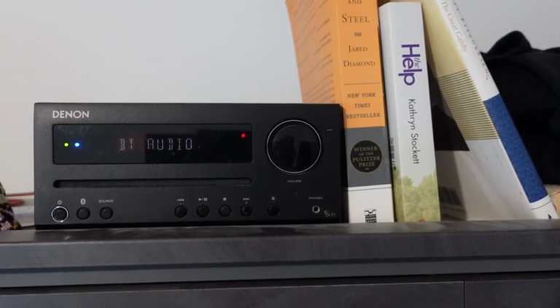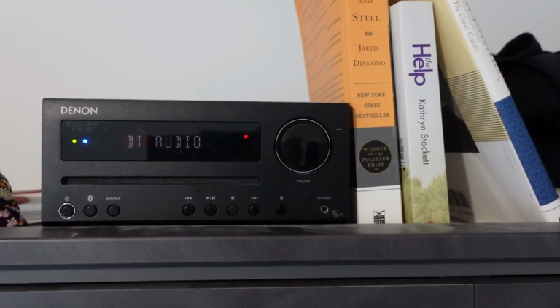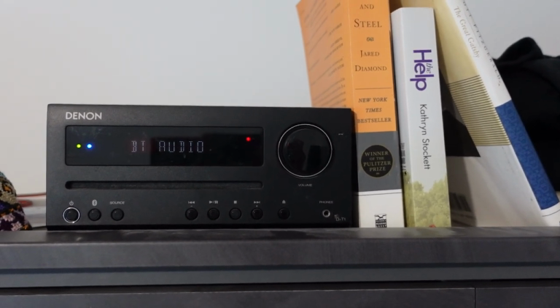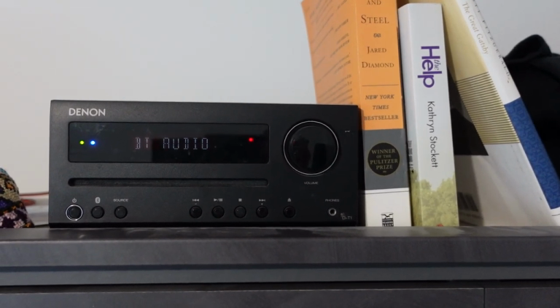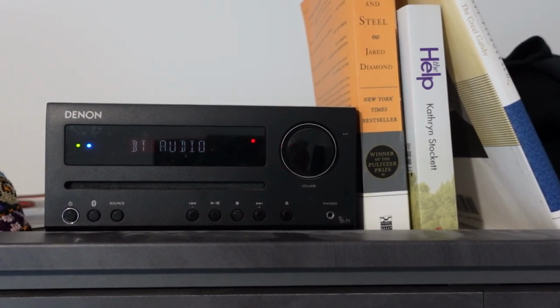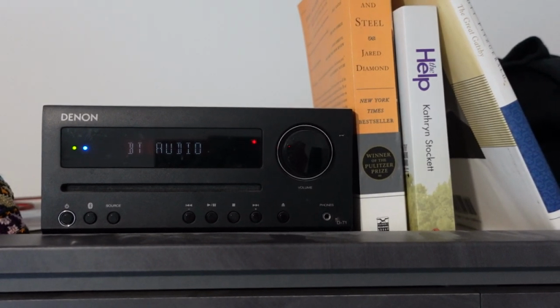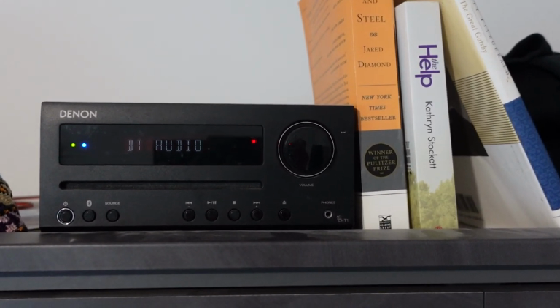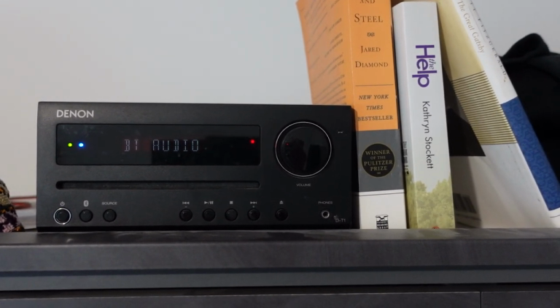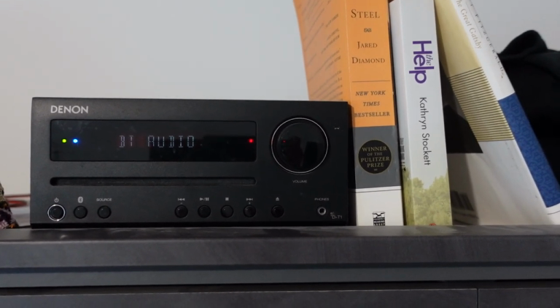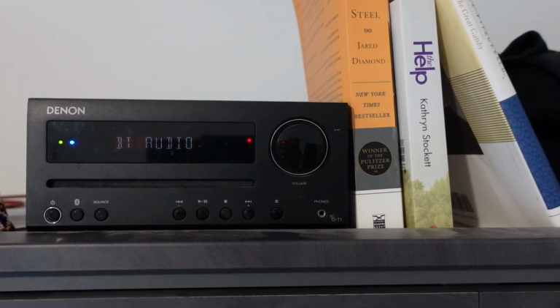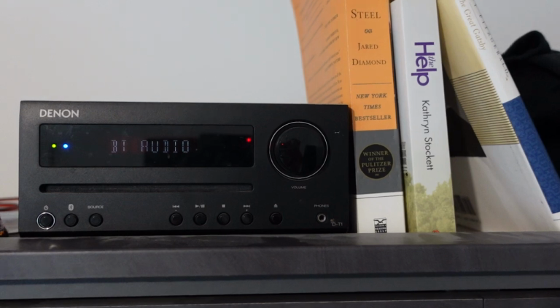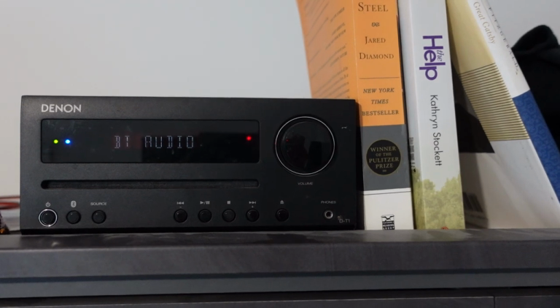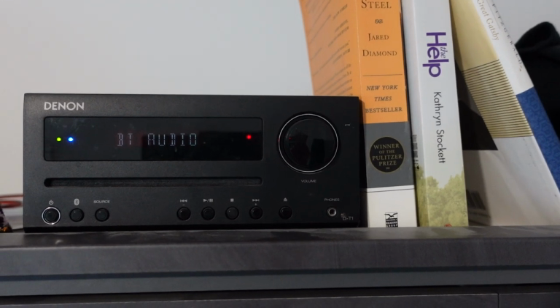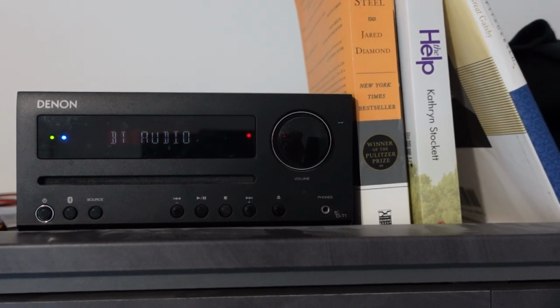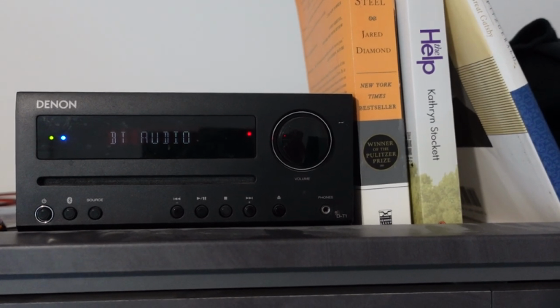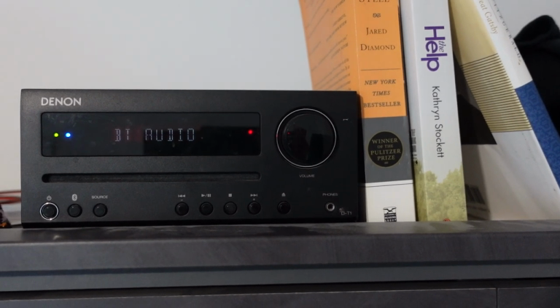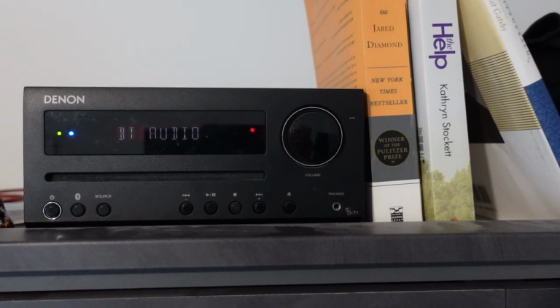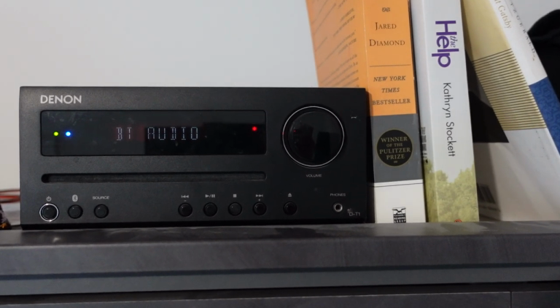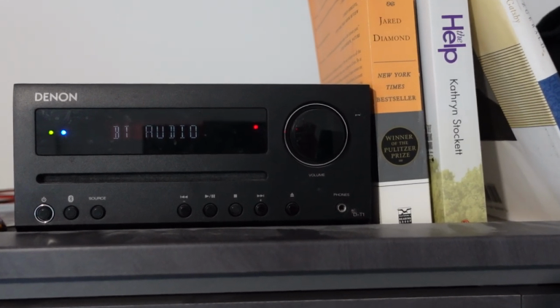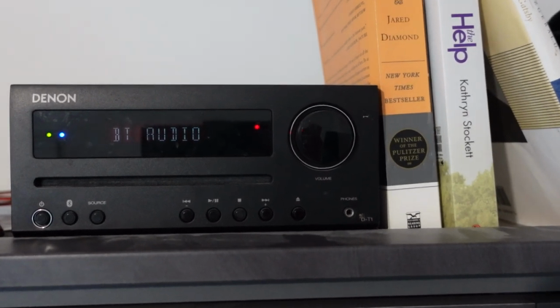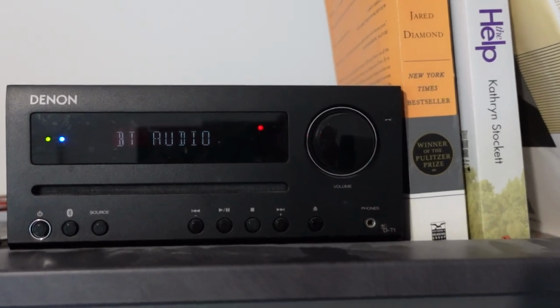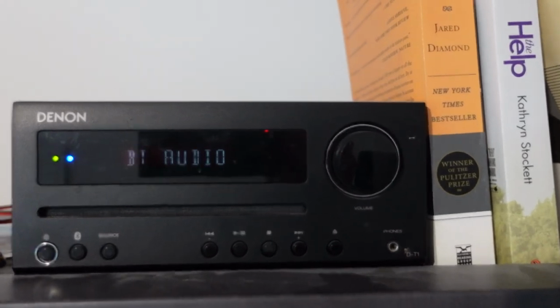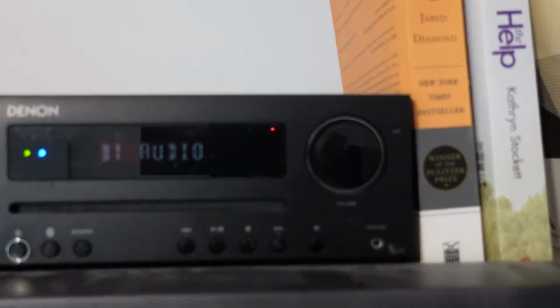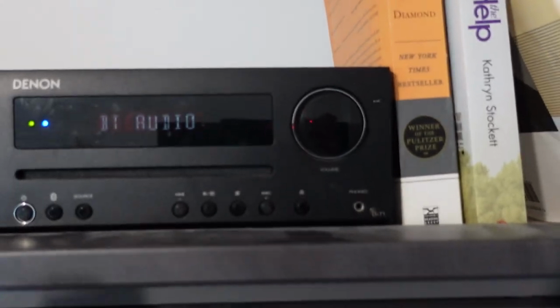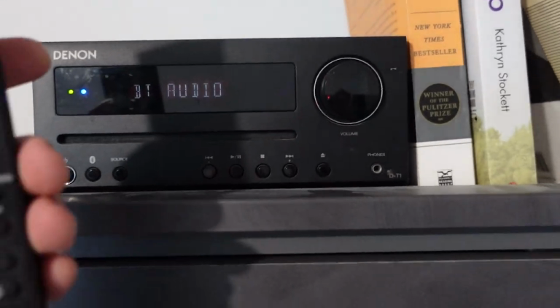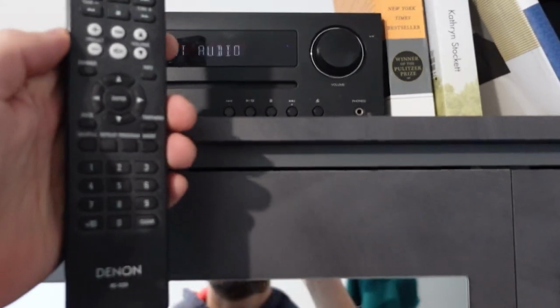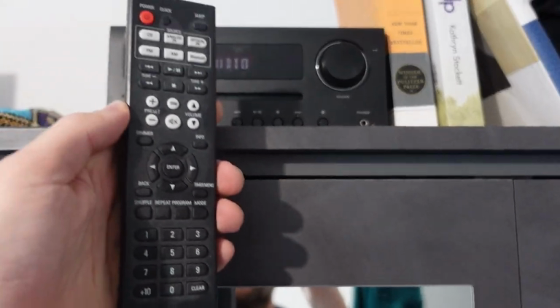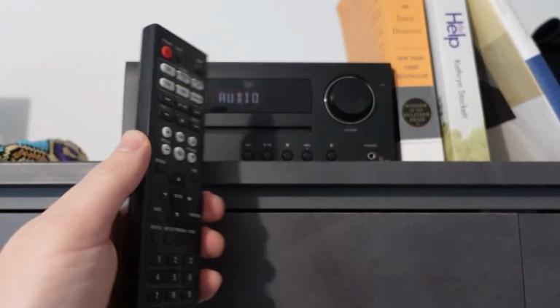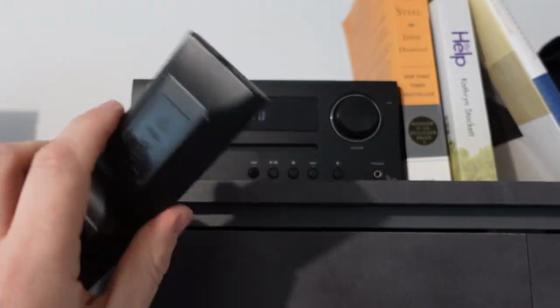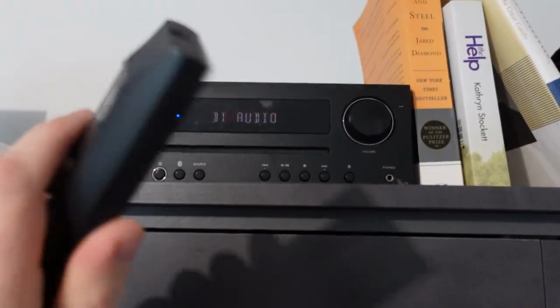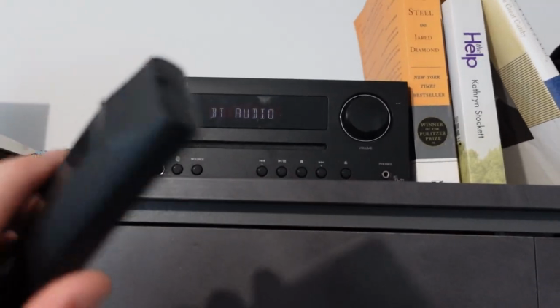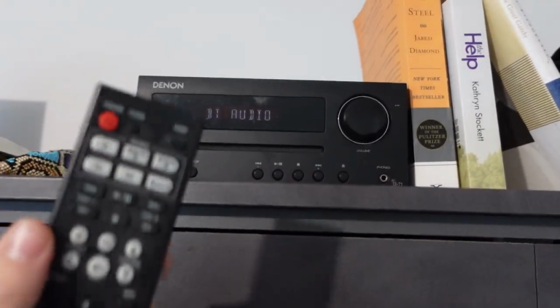Hey everybody. This is a quick video in case you have a DT1 D9 brand amplifier with the remote control and your remote control is not working.